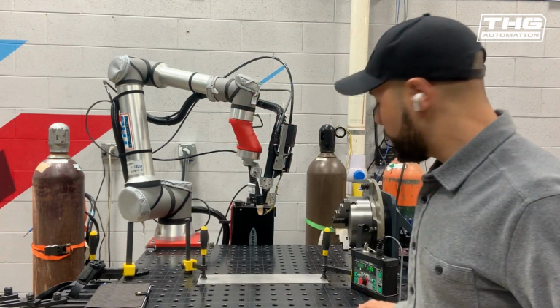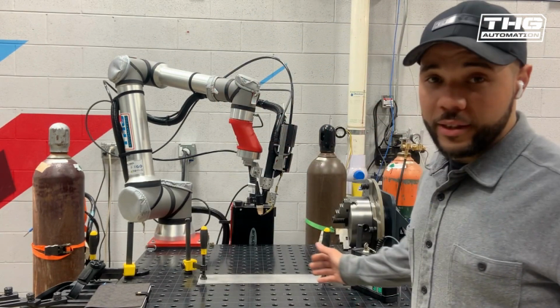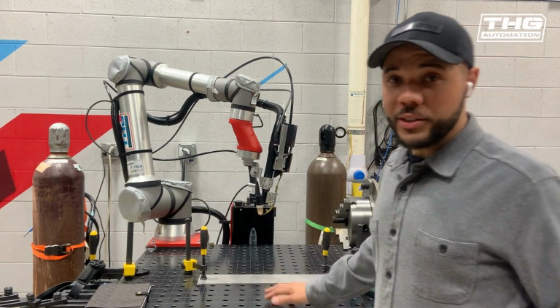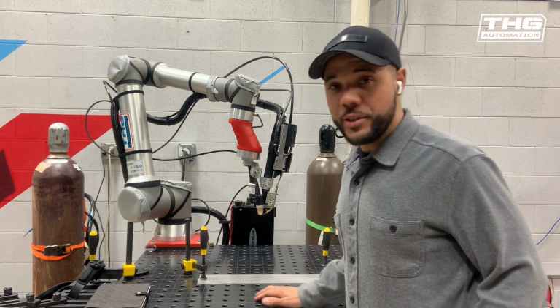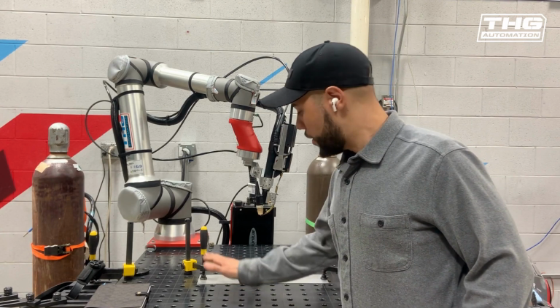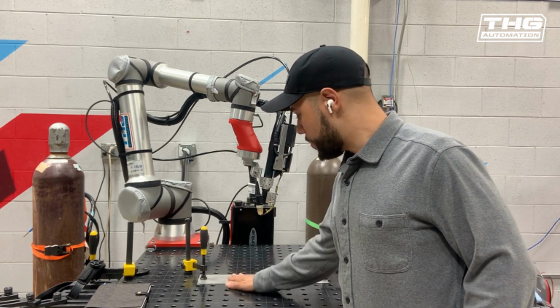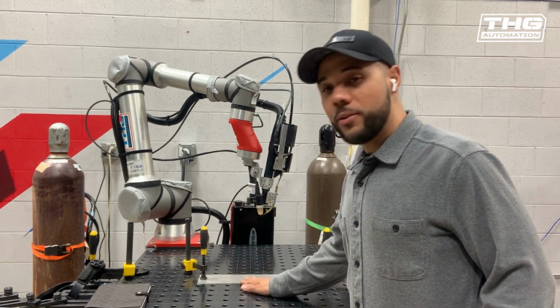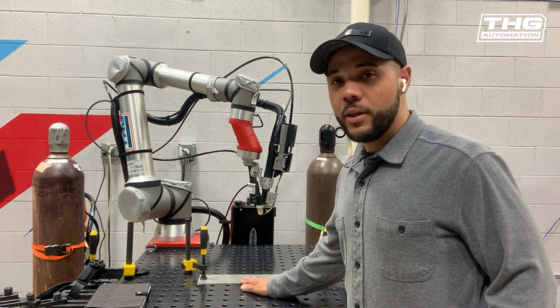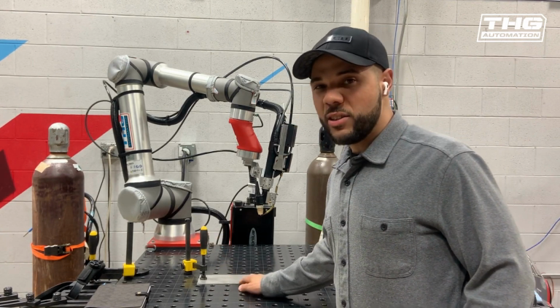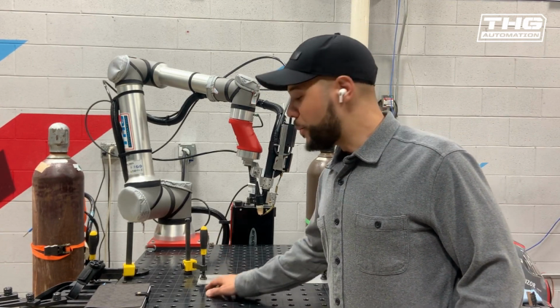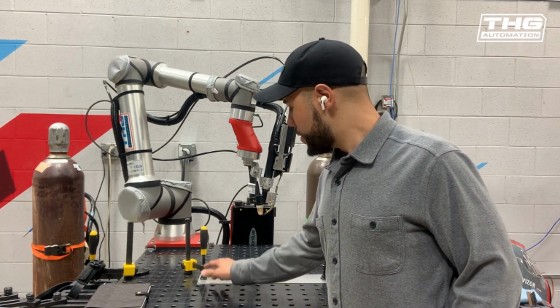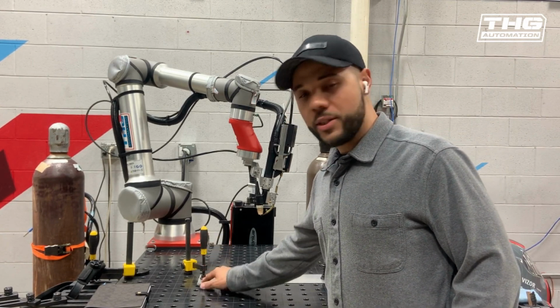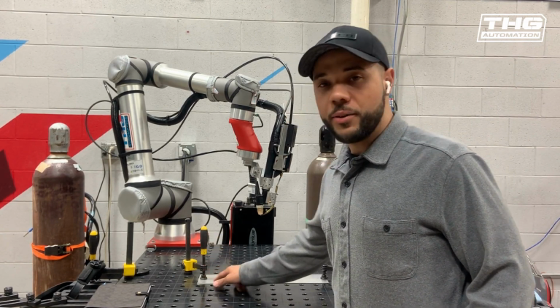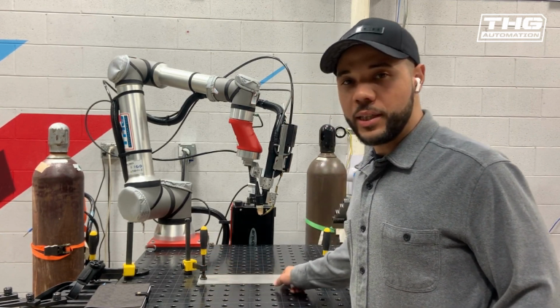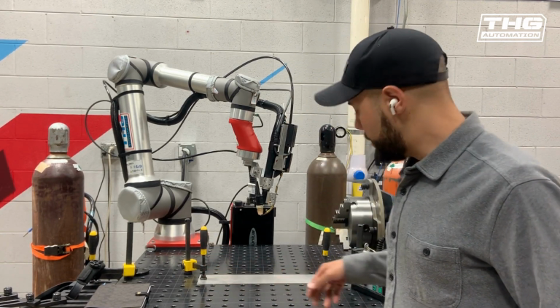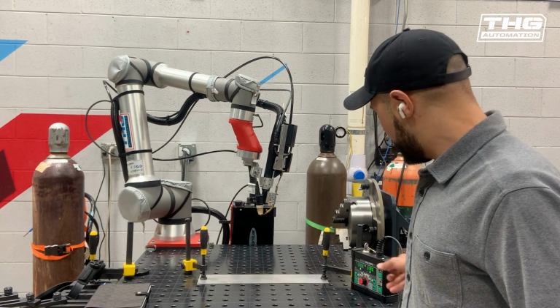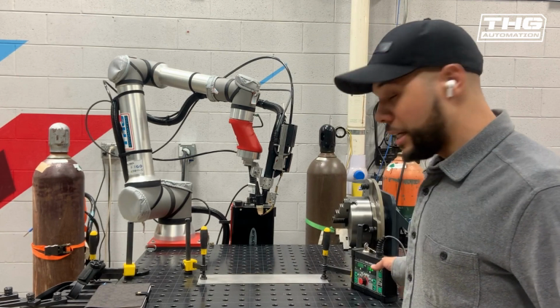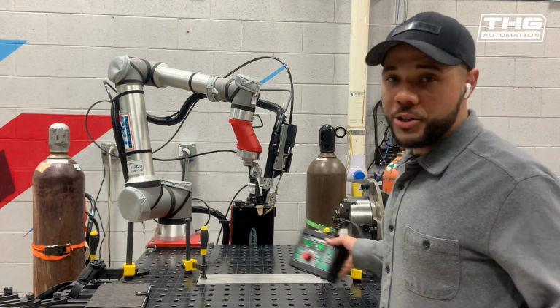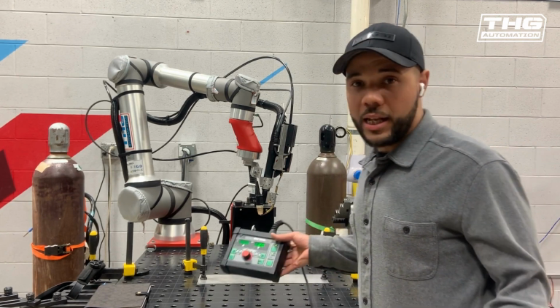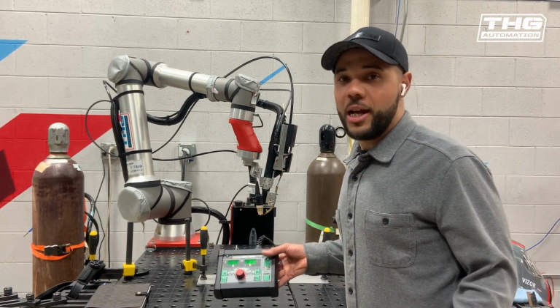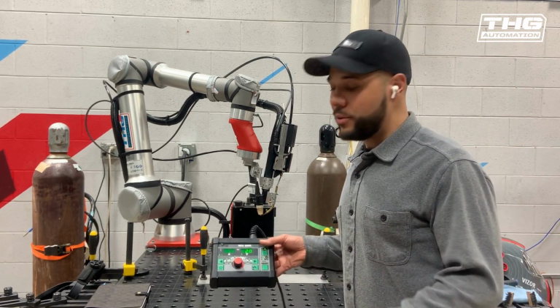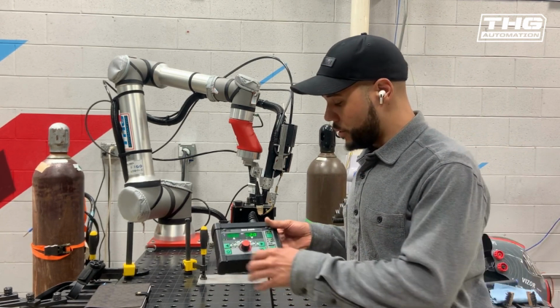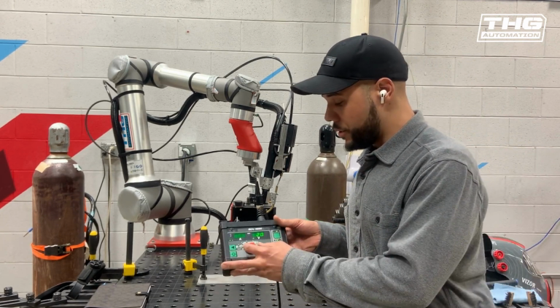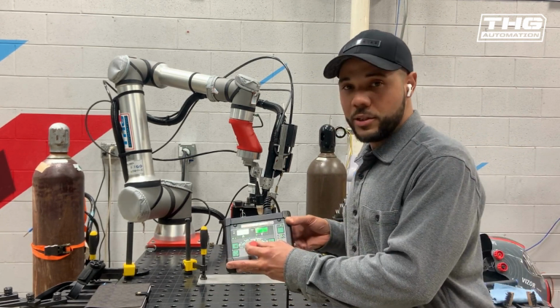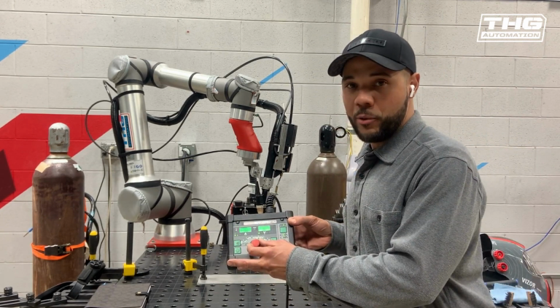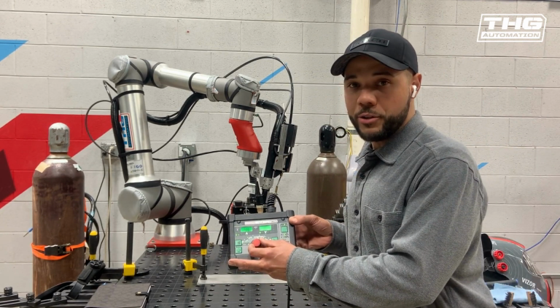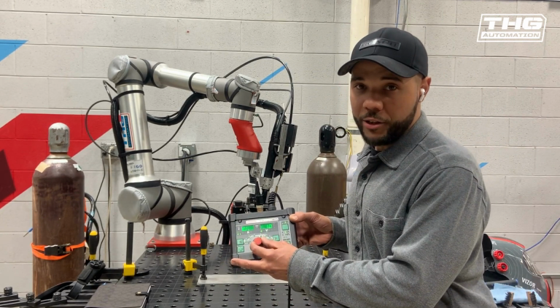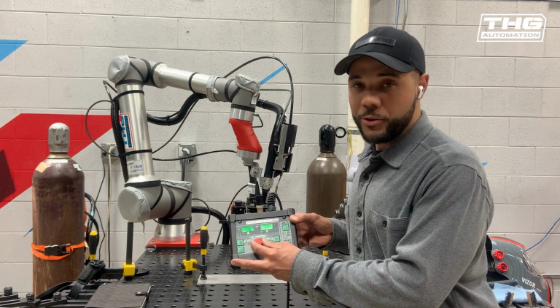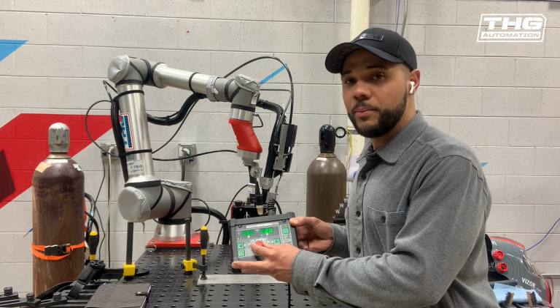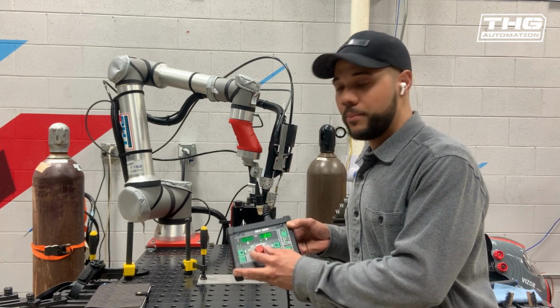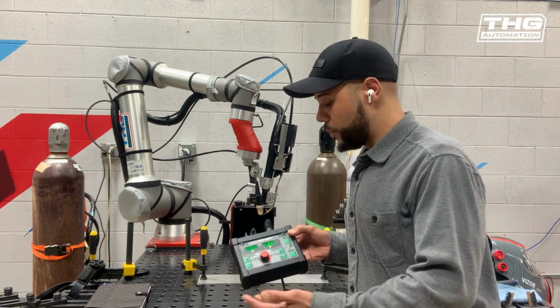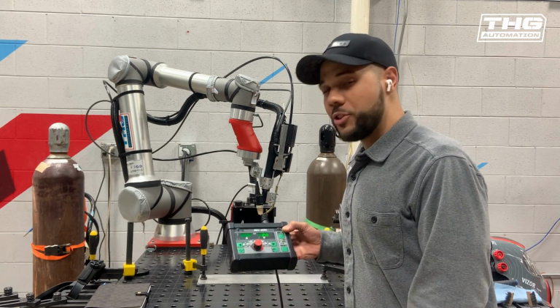Typically, I'll start off by just getting a long piece of material. You can set two points — one at the start and one at the end. And as long as you're not locked in job mode, you can alter the job parameters right here on your weld control. Let's give it a try.